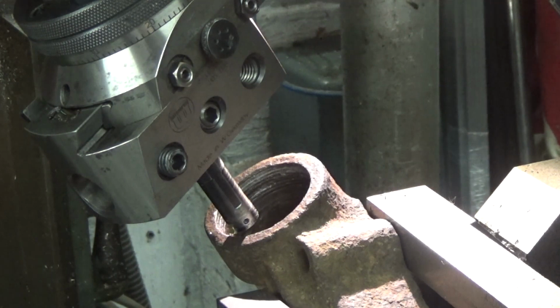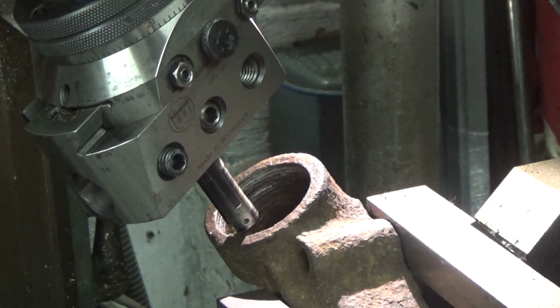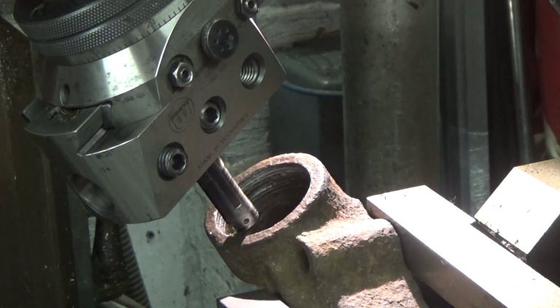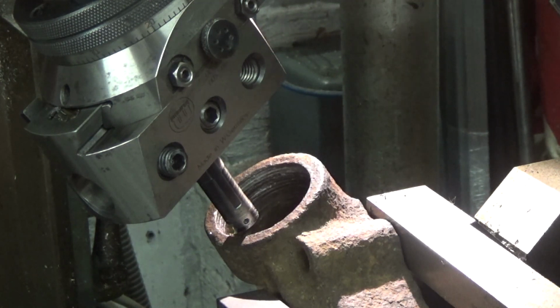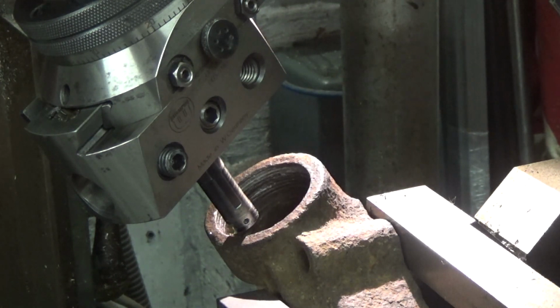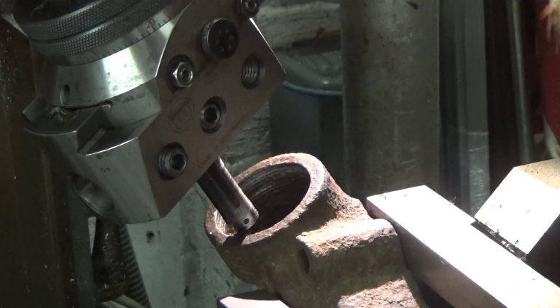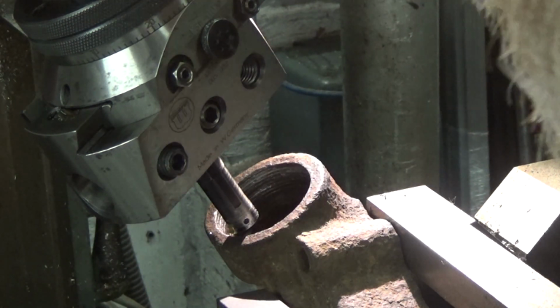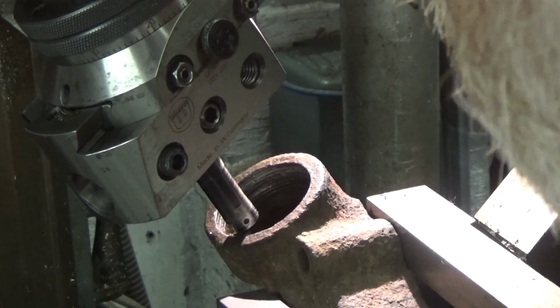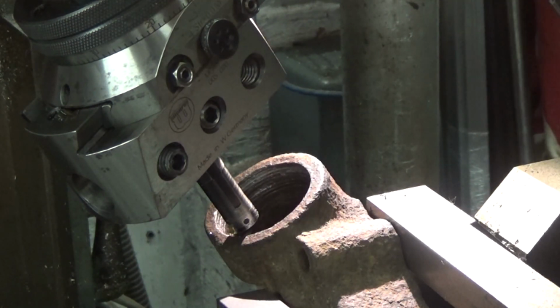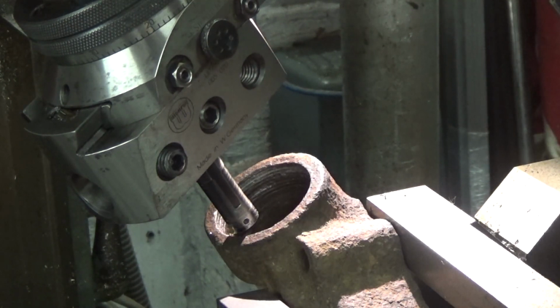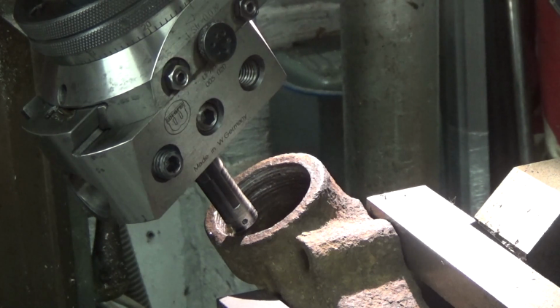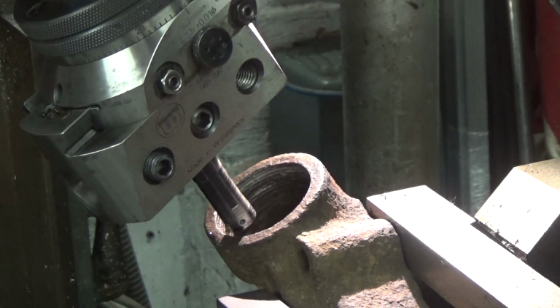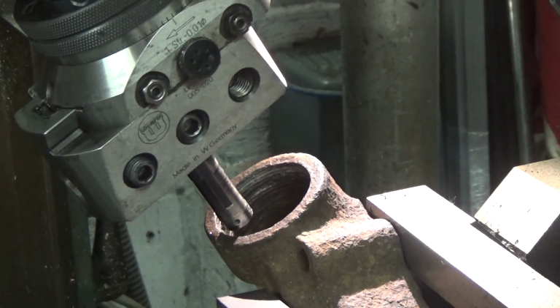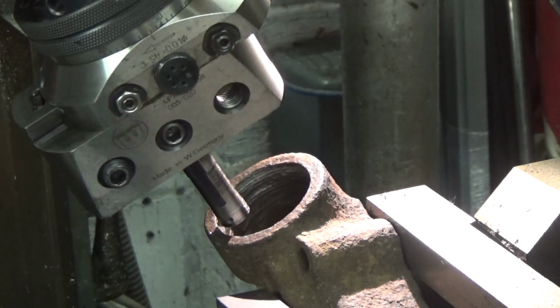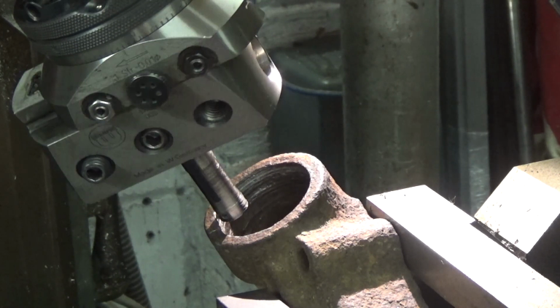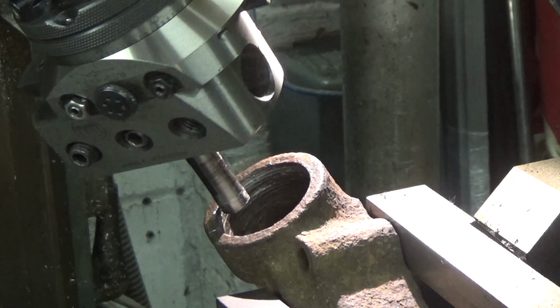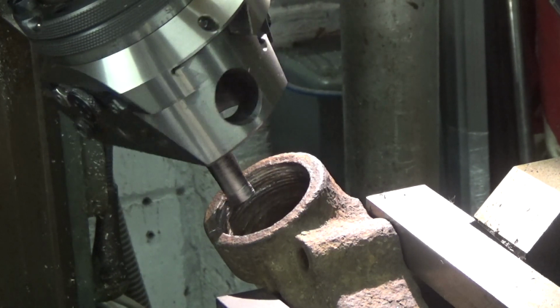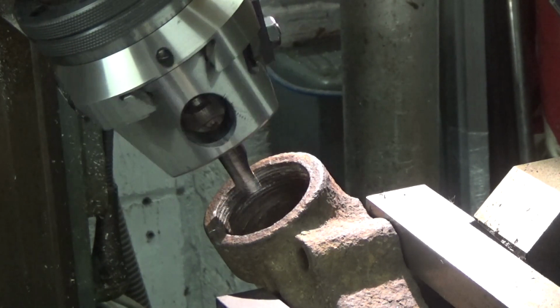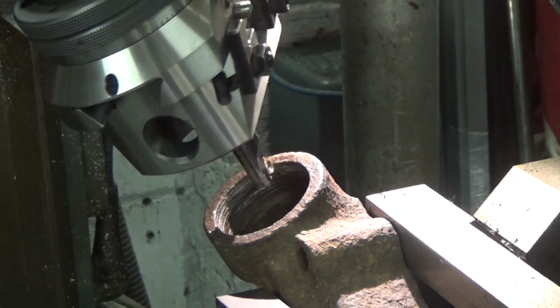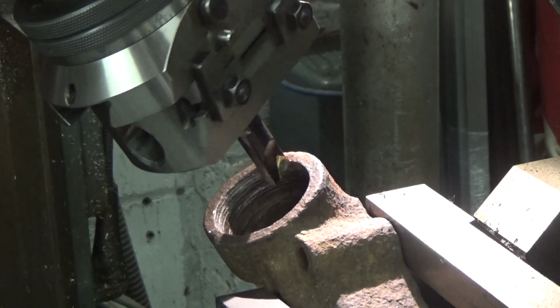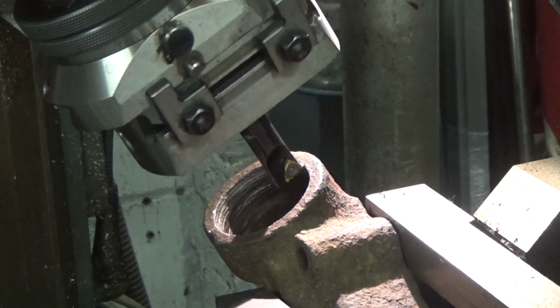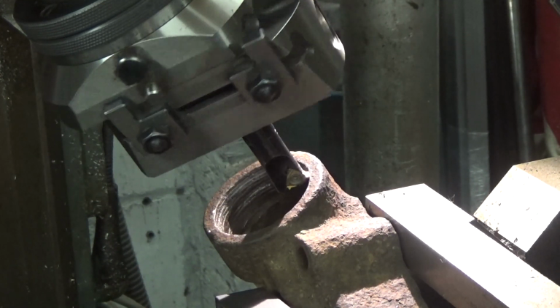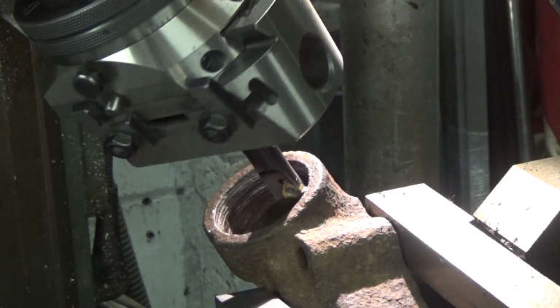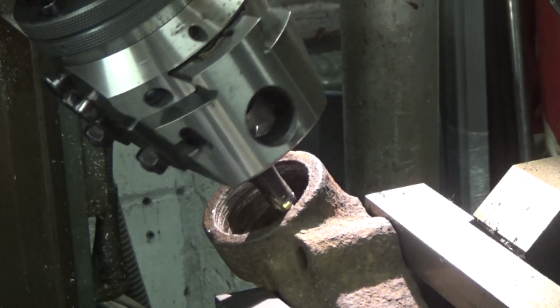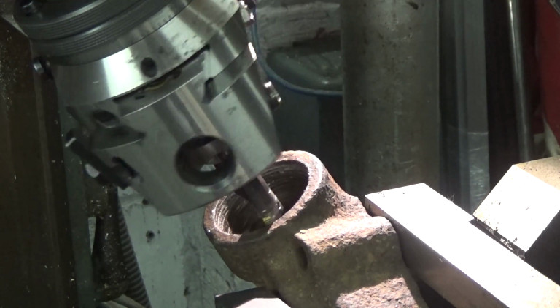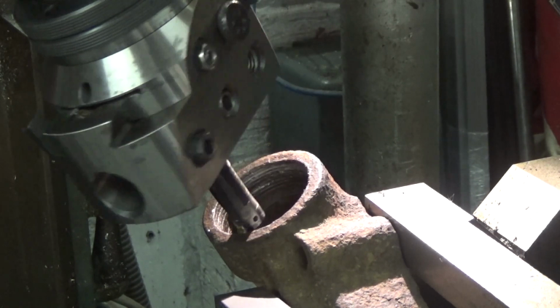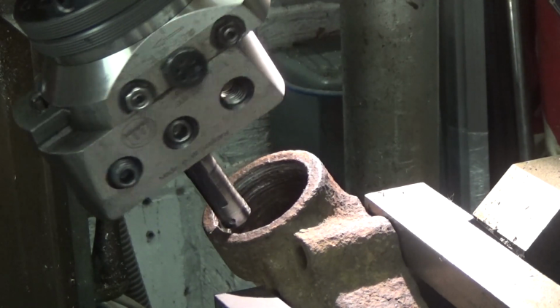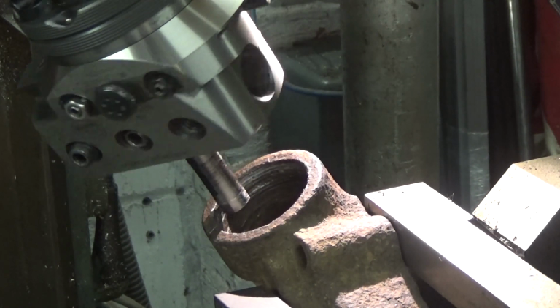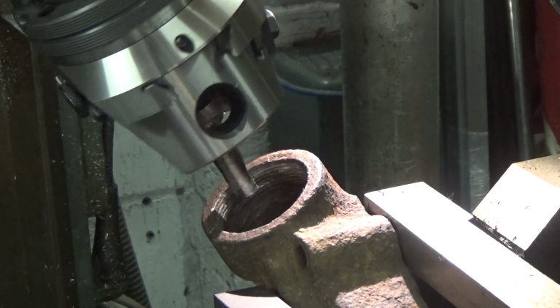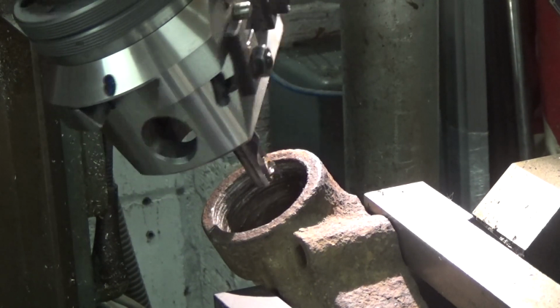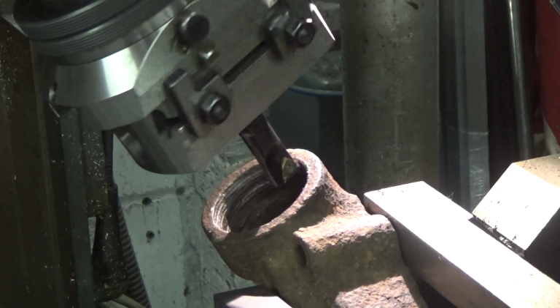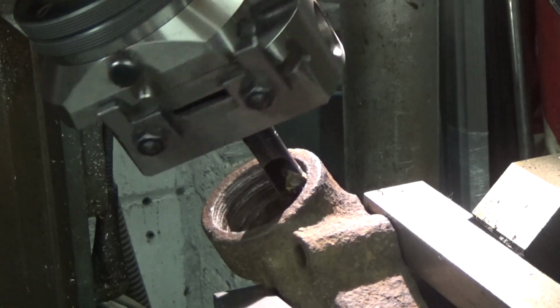To cut the thread I use a G33.1 tapping cycle. This moves the Z axis in strict proportion to the spindle angle. By turning down the spindle override until the spindle stops, it is possible to align the tool with the existing thread.